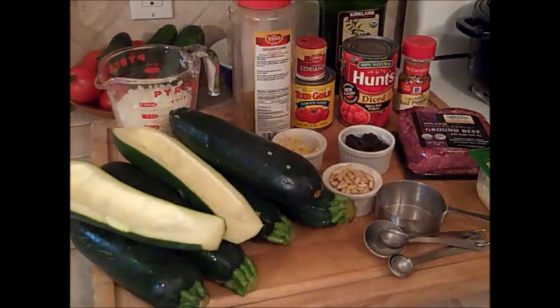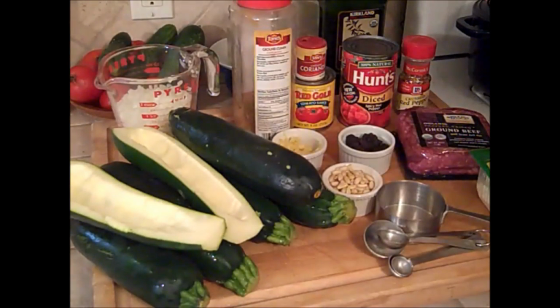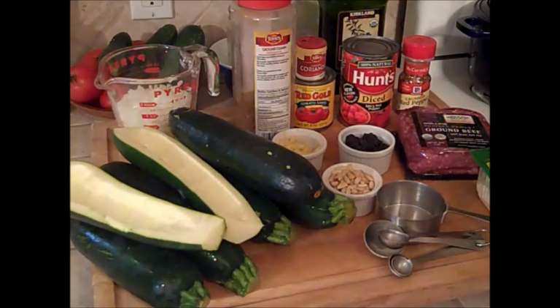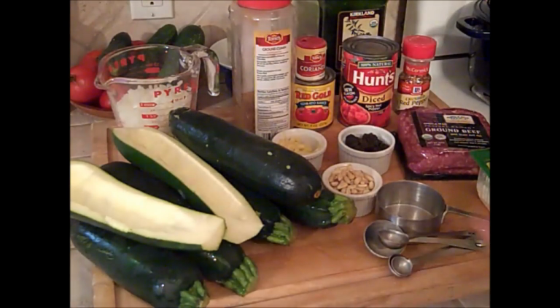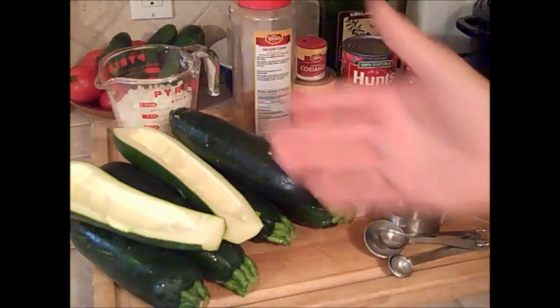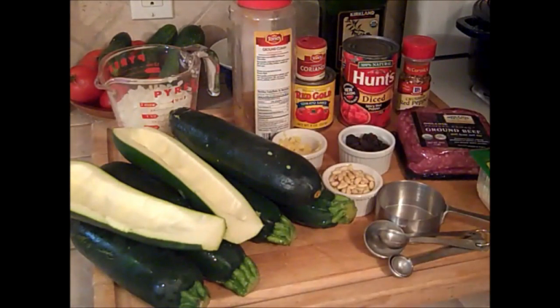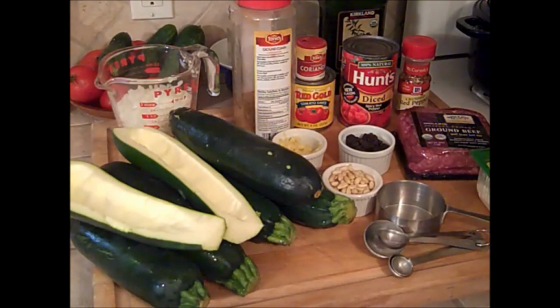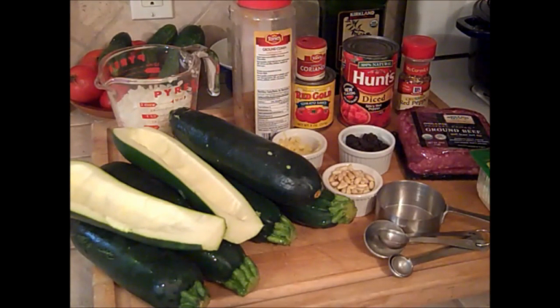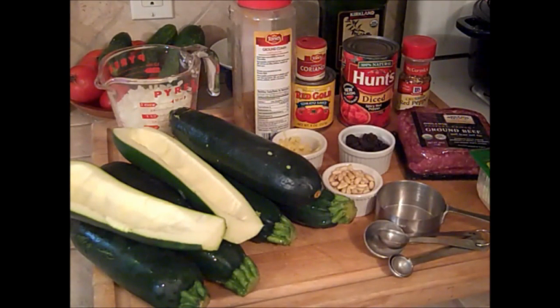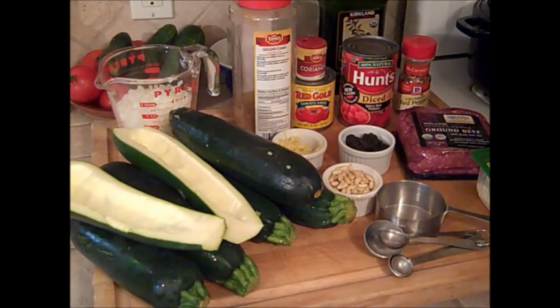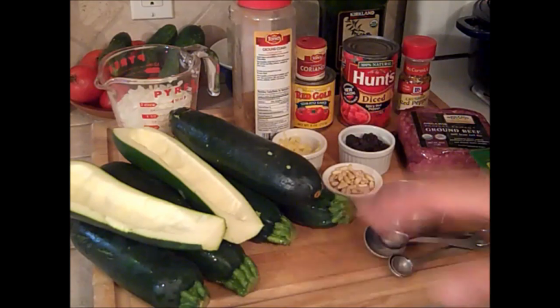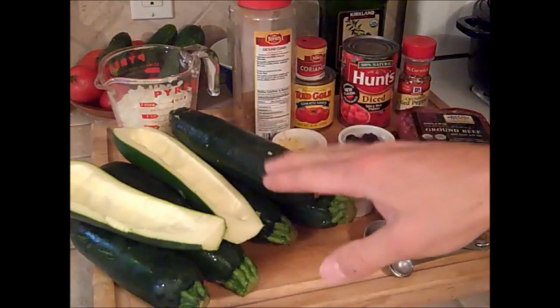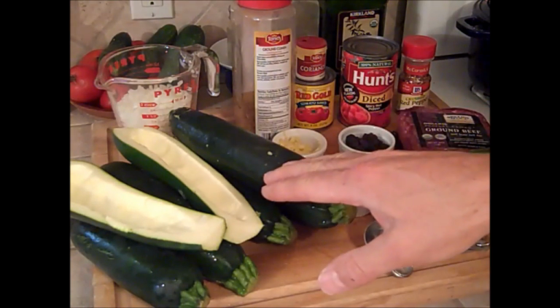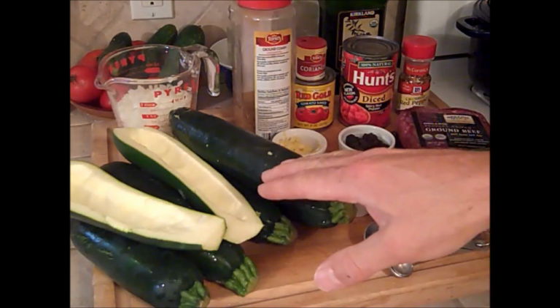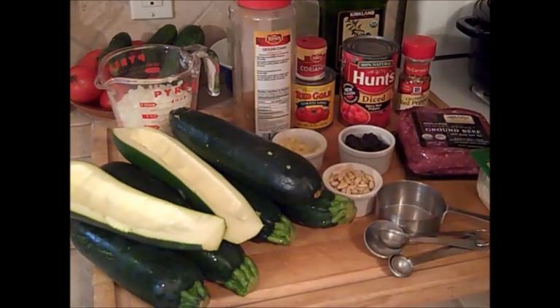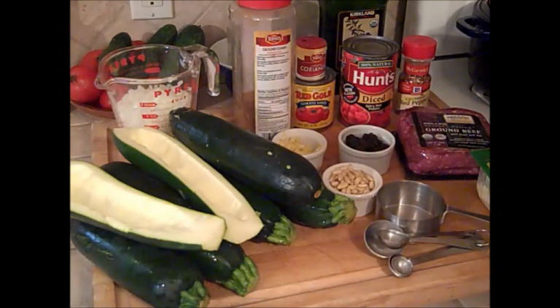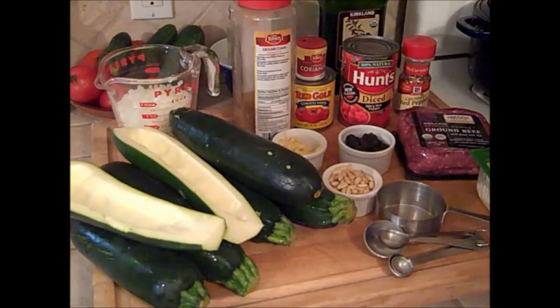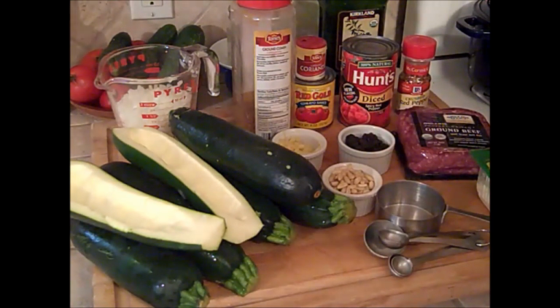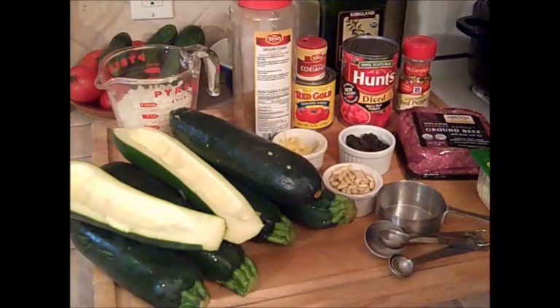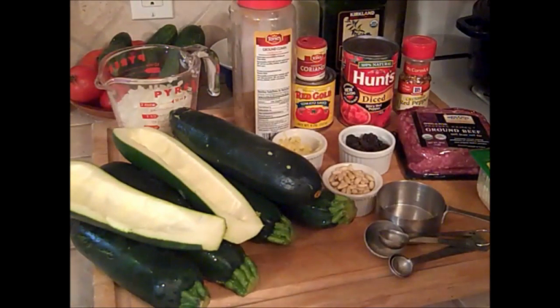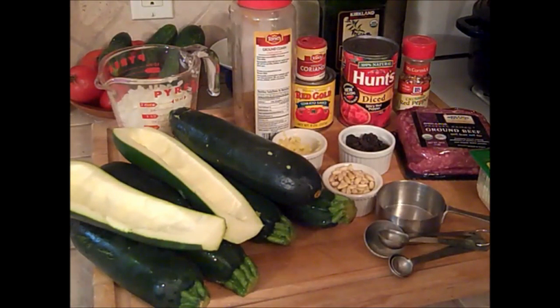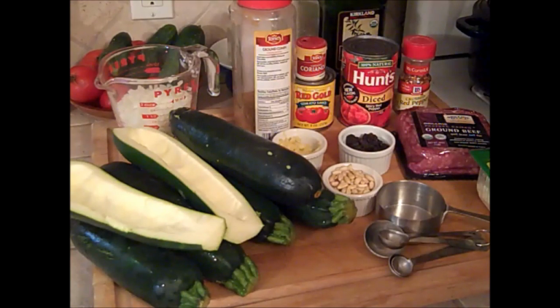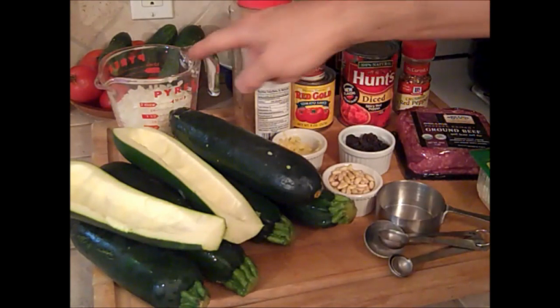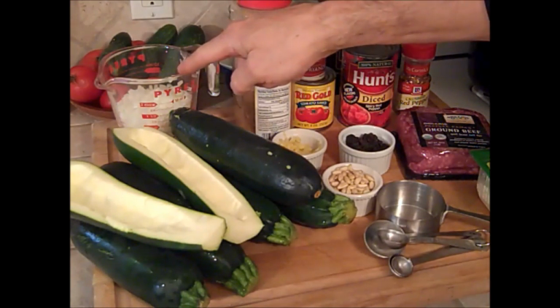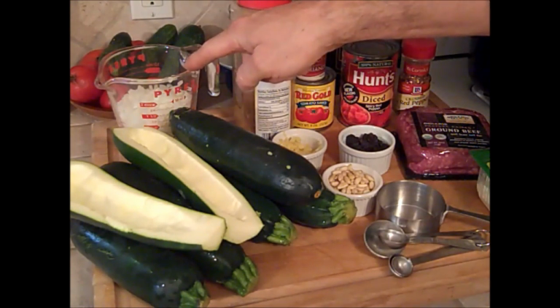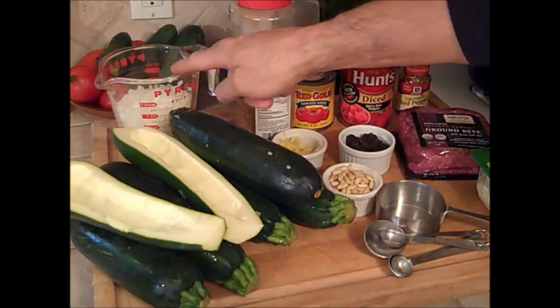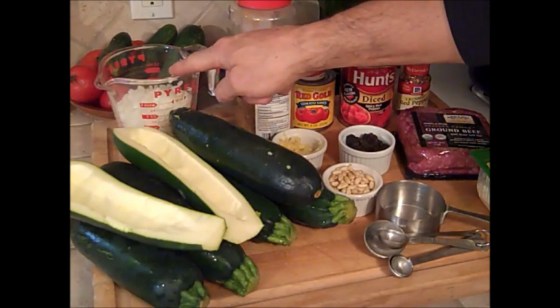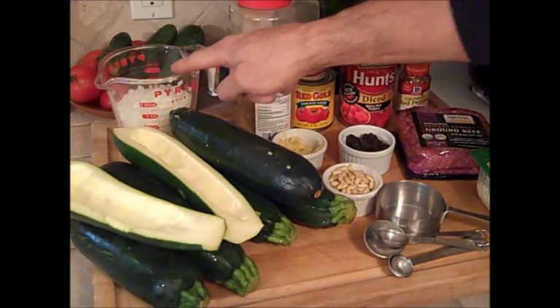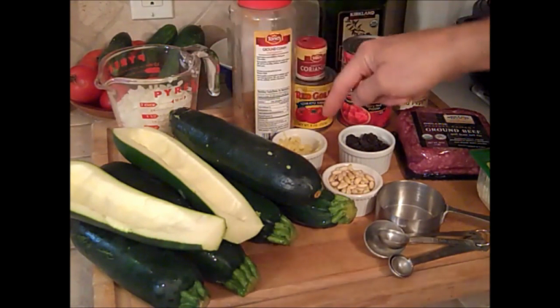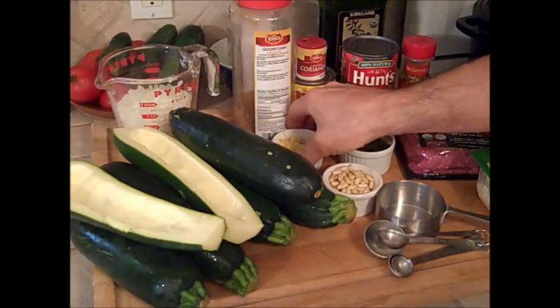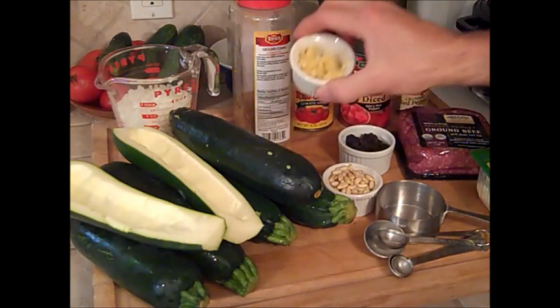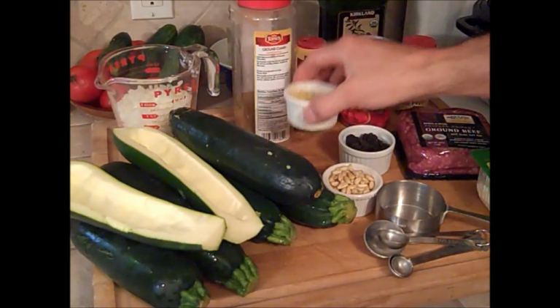The most important and first ingredient are the zucchinis — that's the whole basis for this recipe. You're going to need six medium zucchini or two really big ones, one tablespoon of olive oil, one small chopped onion — about a cup — and two tablespoons of chopped garlic.